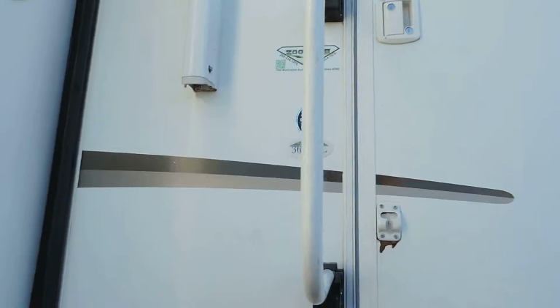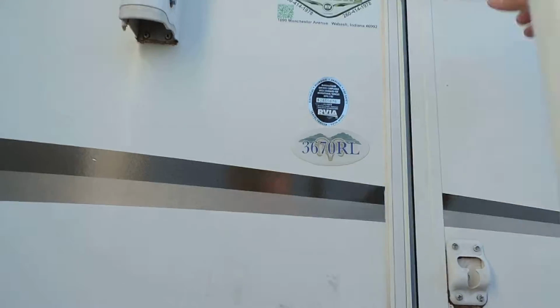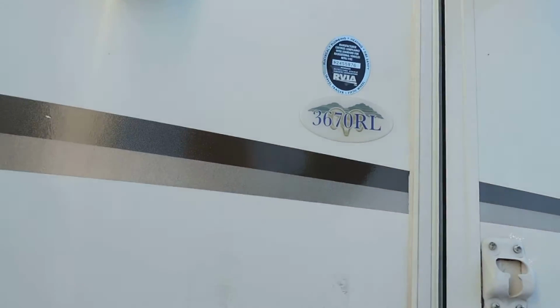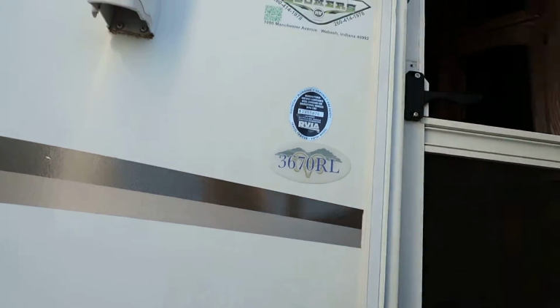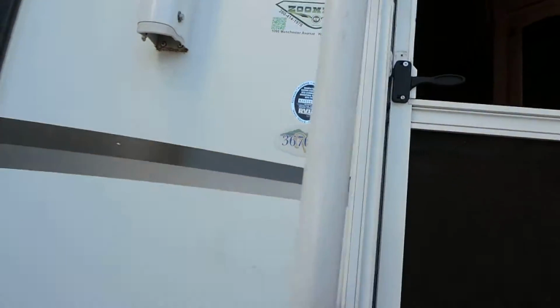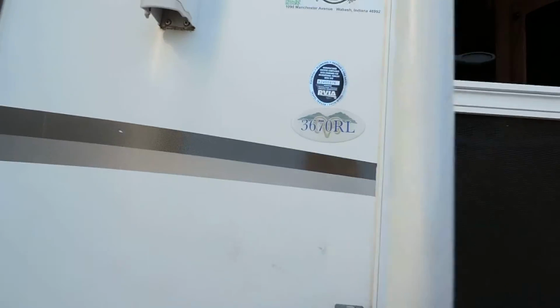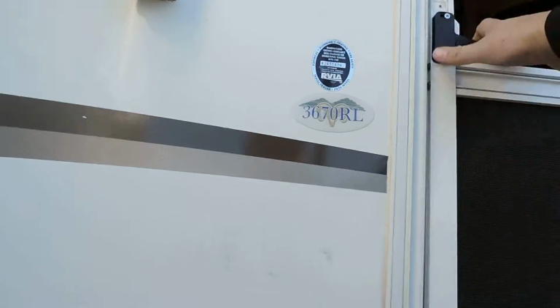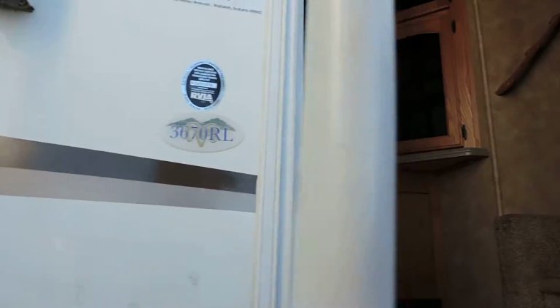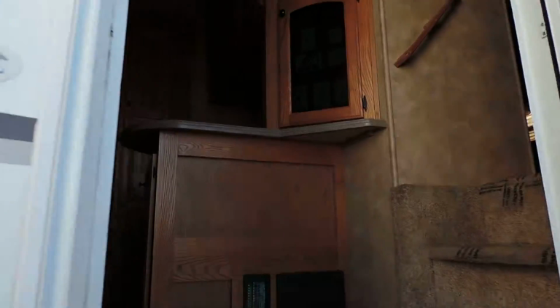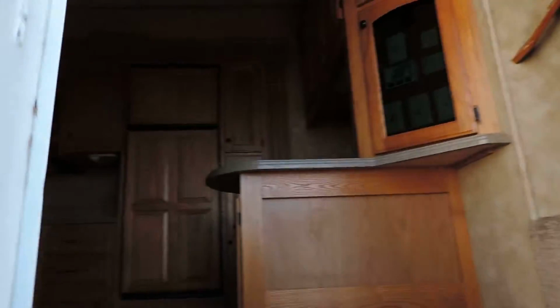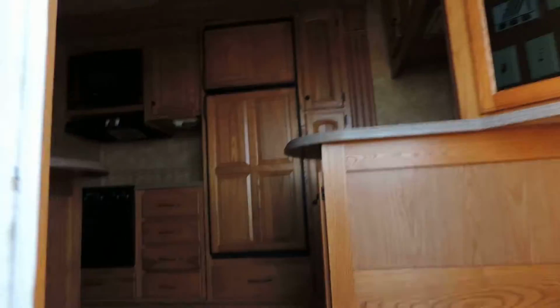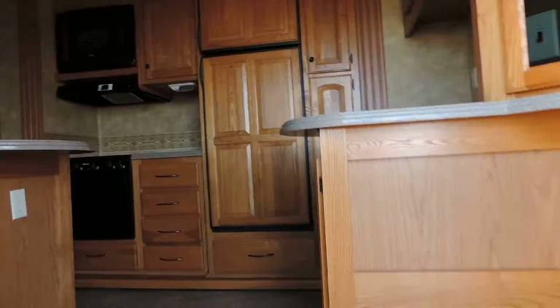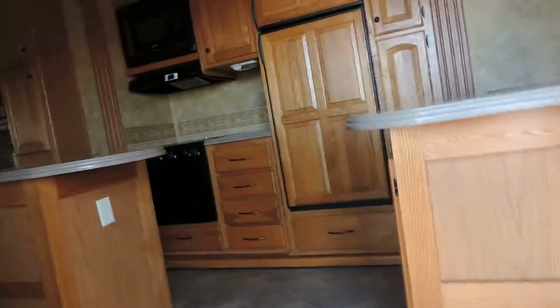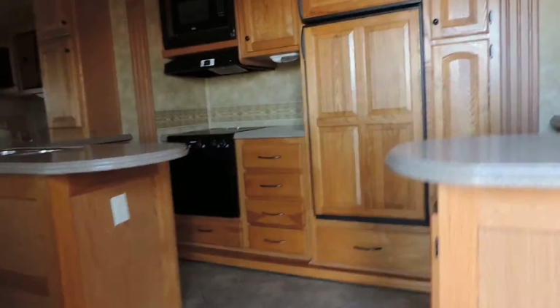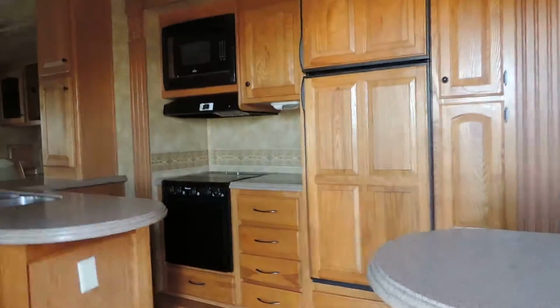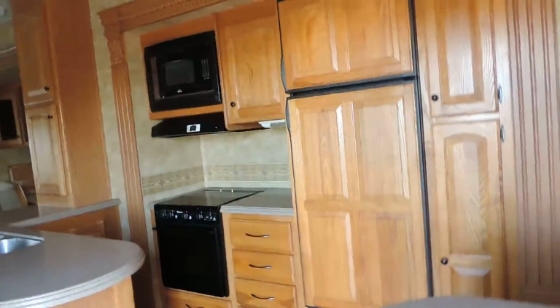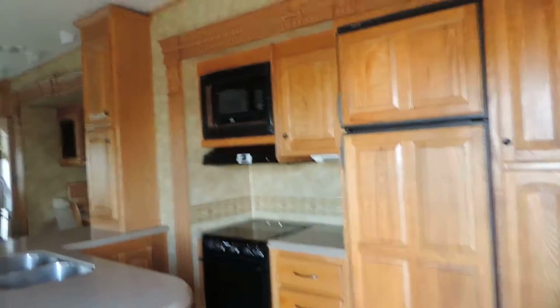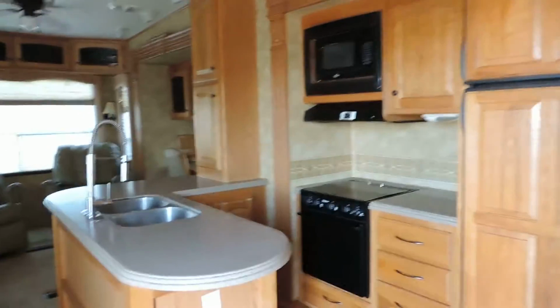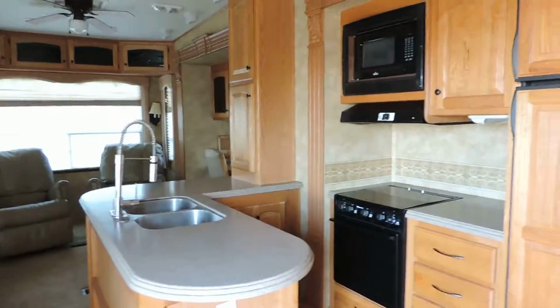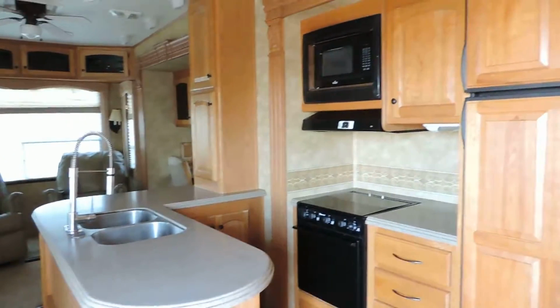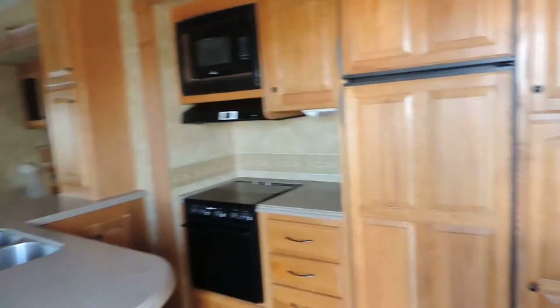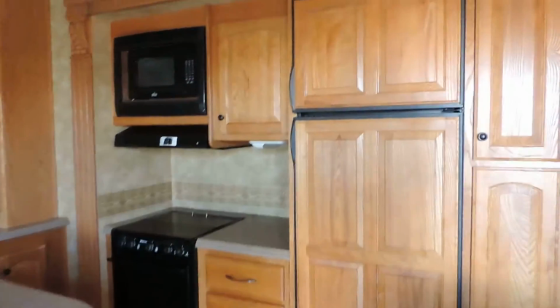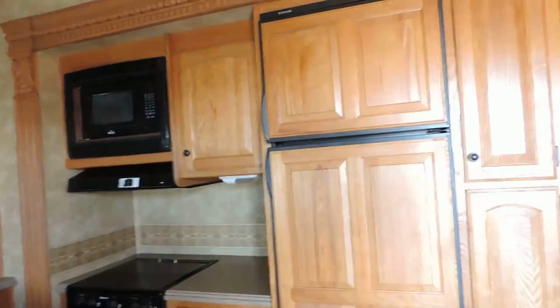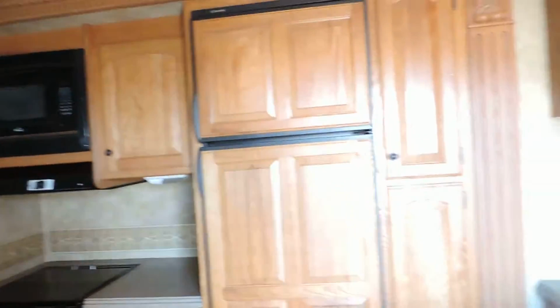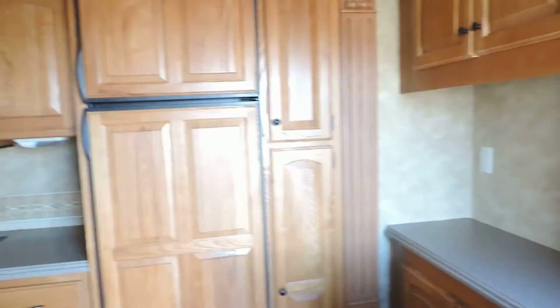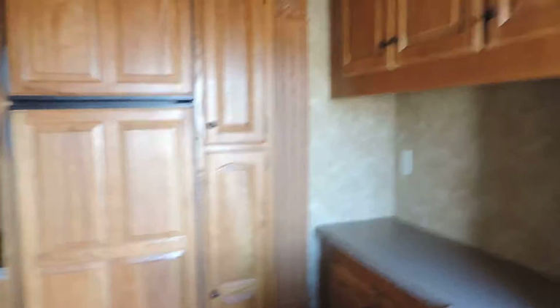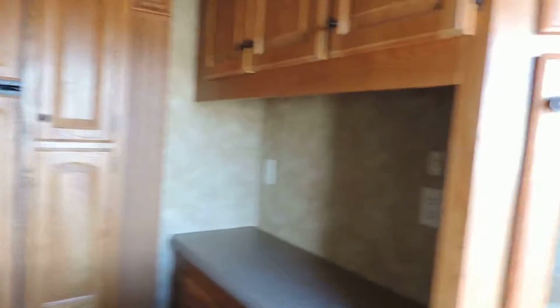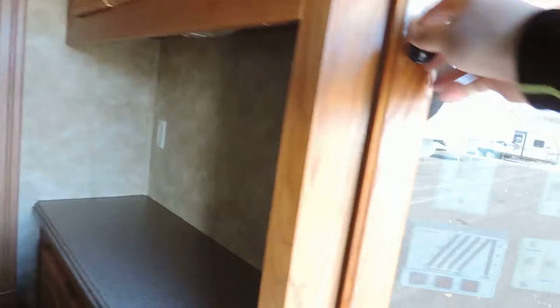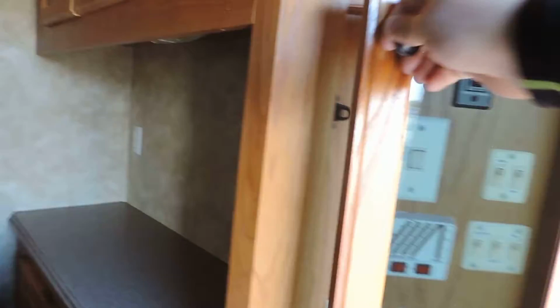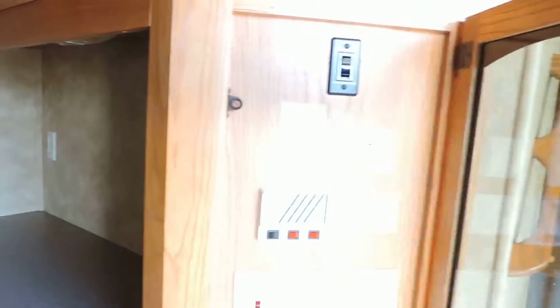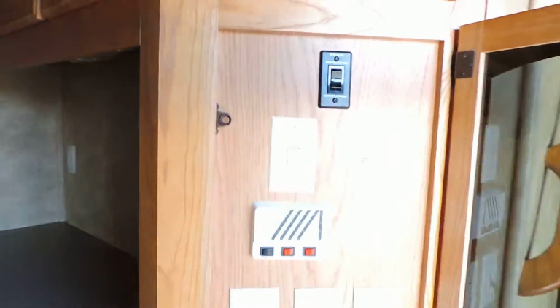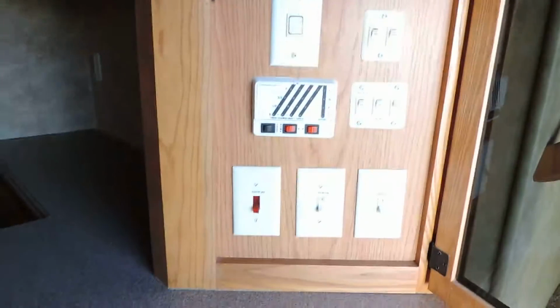It's a 3670RL. We'll walk inside. As soon as you walk in this unit and to your right is the kitchen. But first, right inside the door is all your controls.